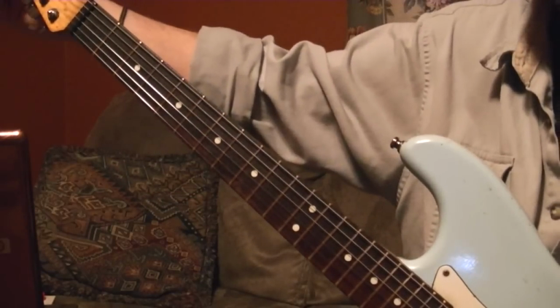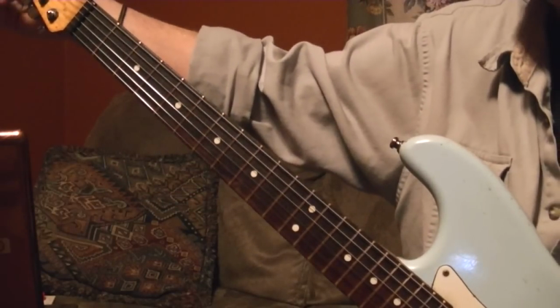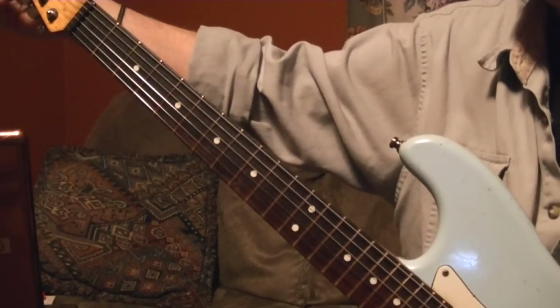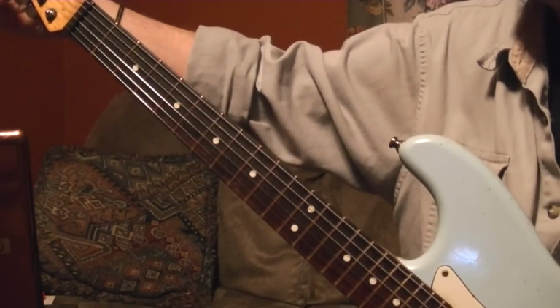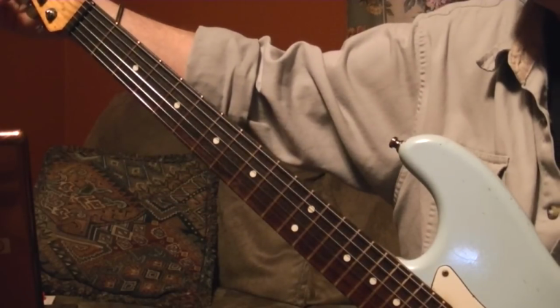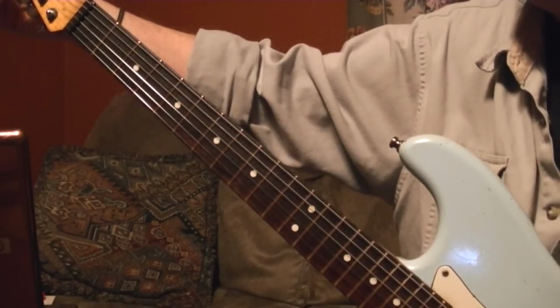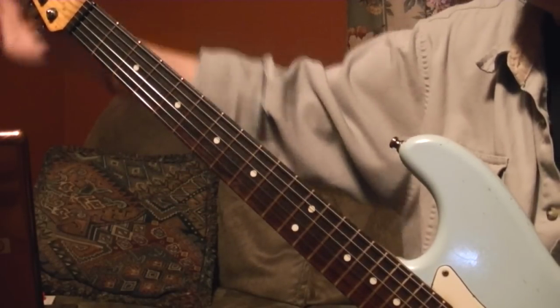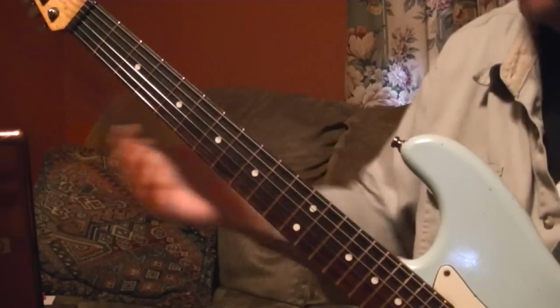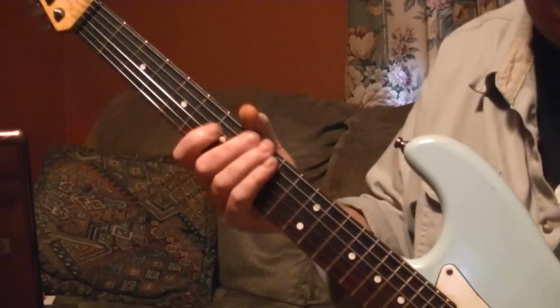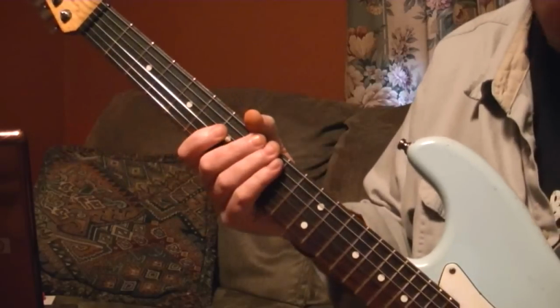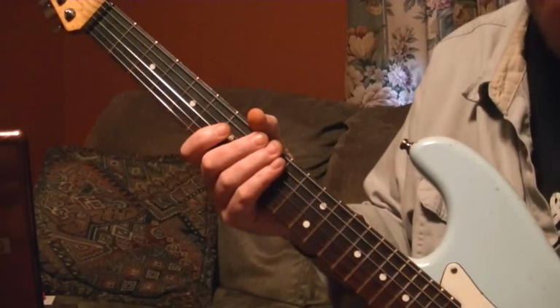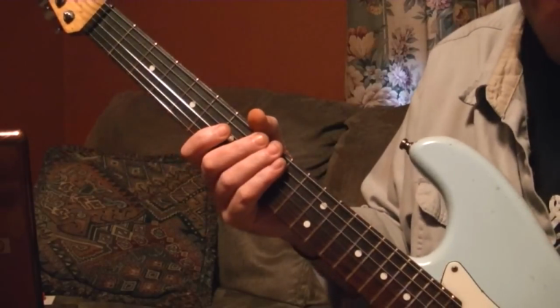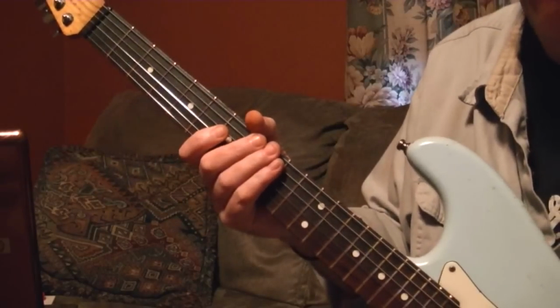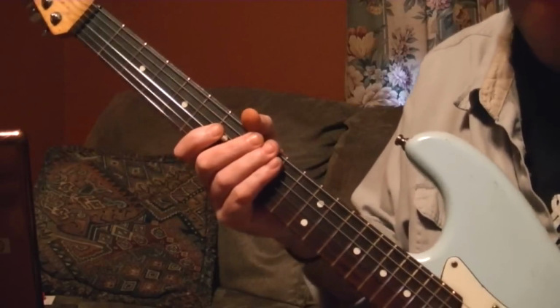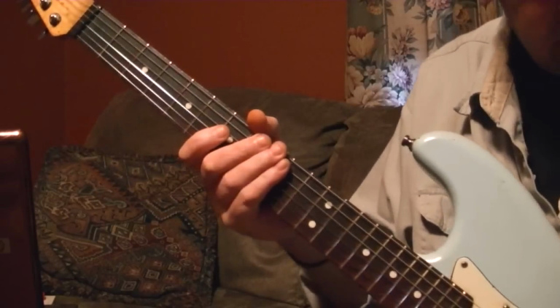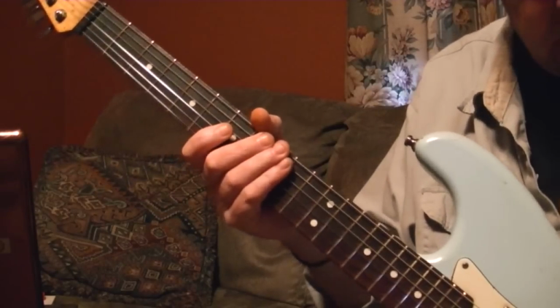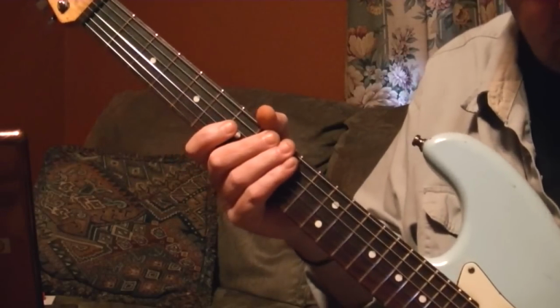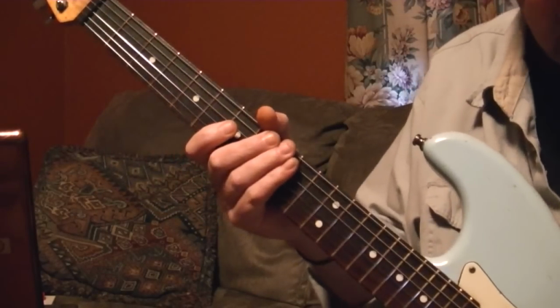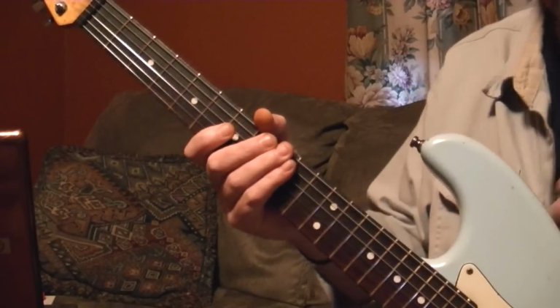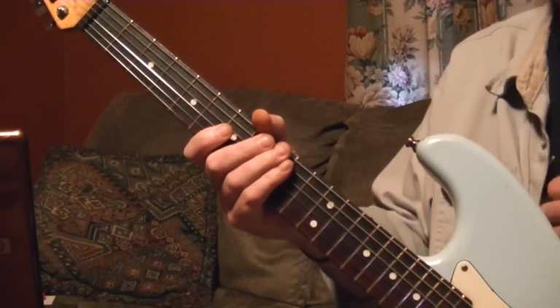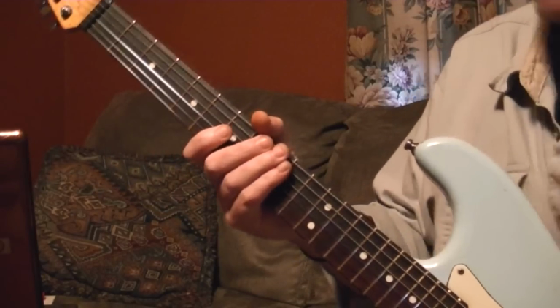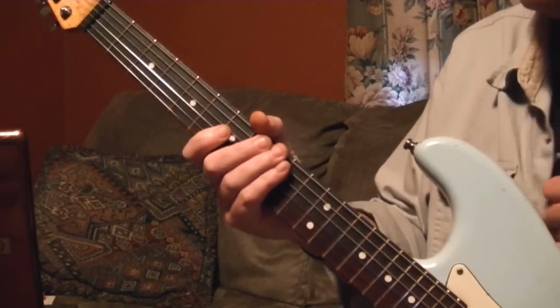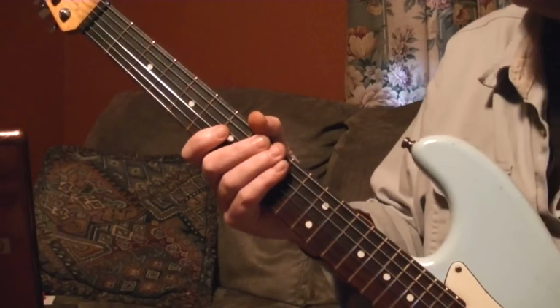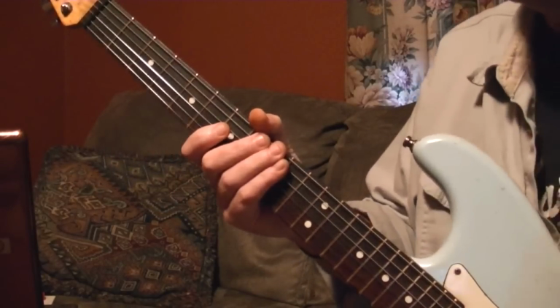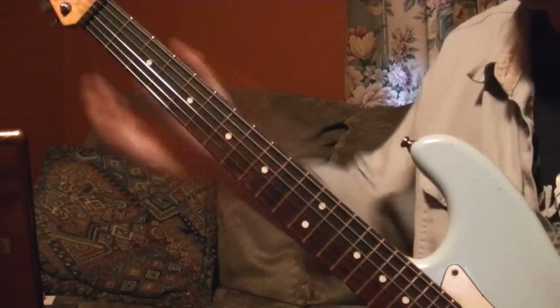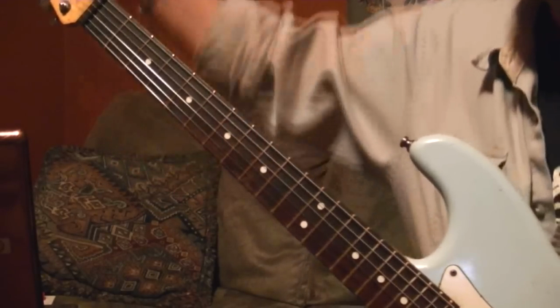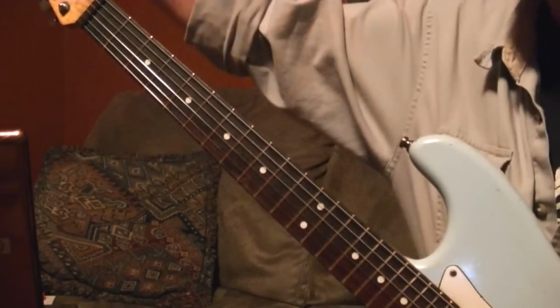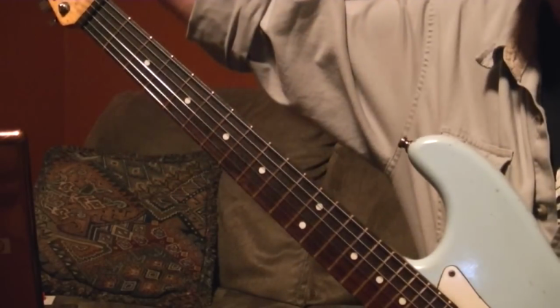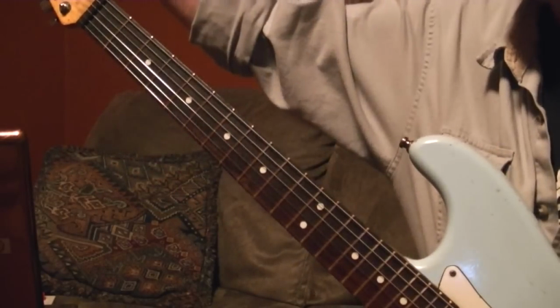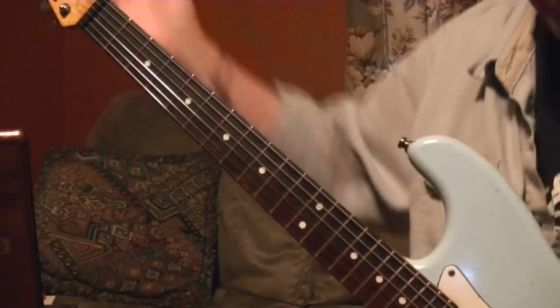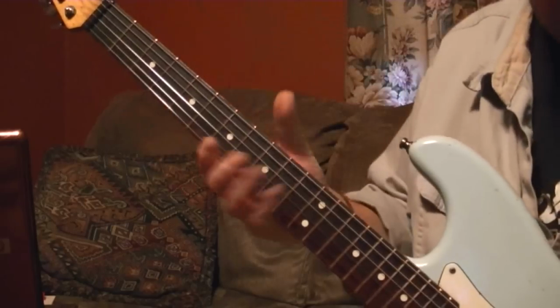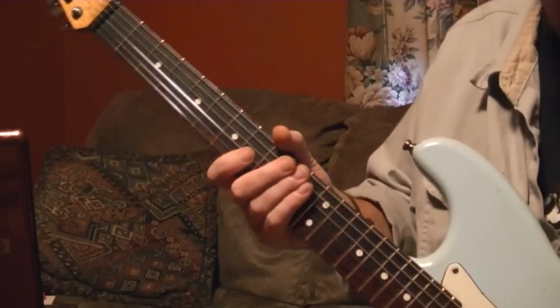These Snark tuners are the bomb. Alright, these strings are brand new — these are Fender XL 250, 9-gauge strings. I always use nines — I'm a lightweight.